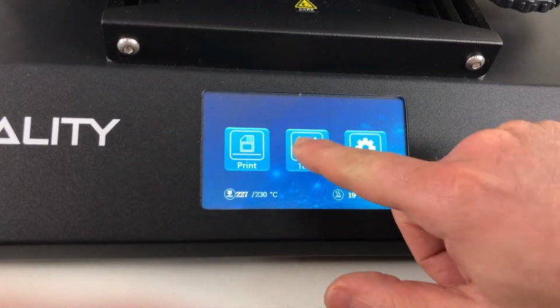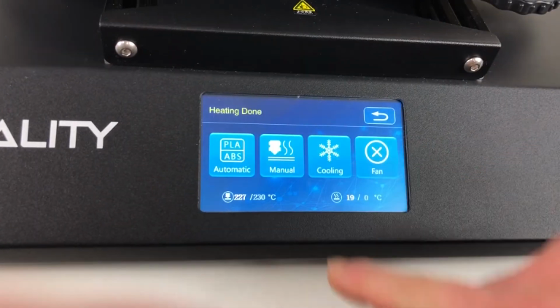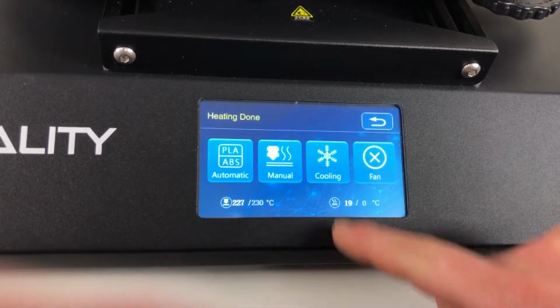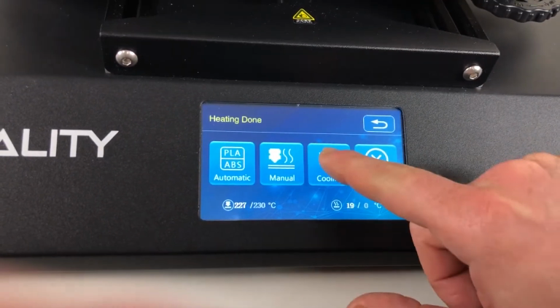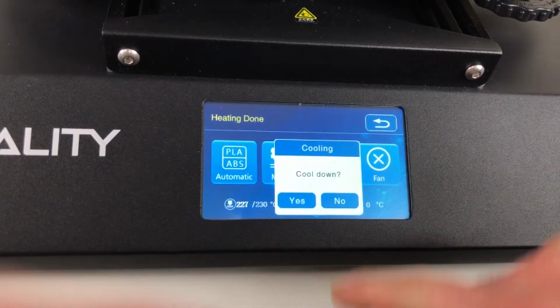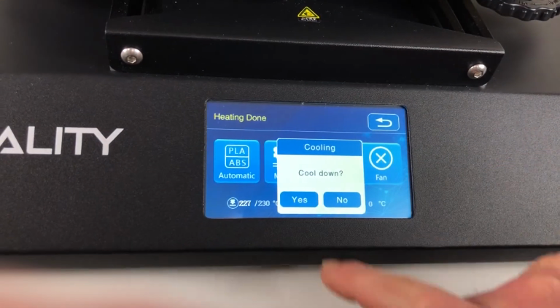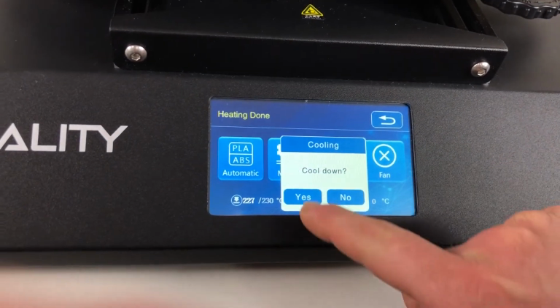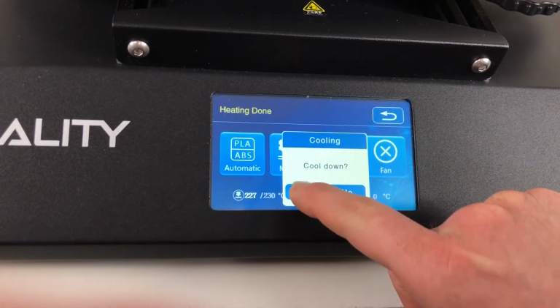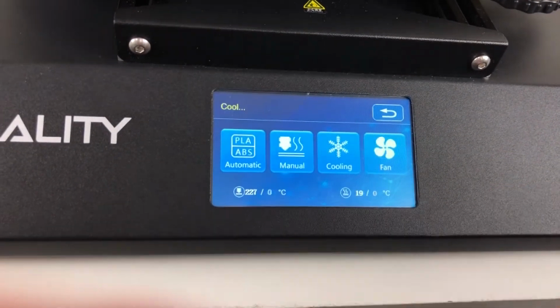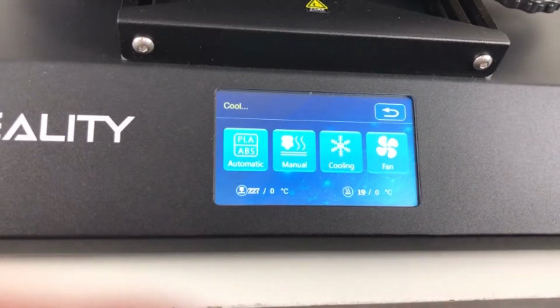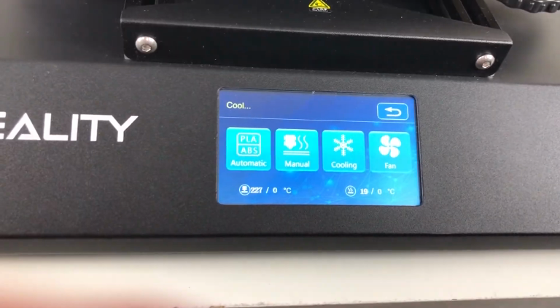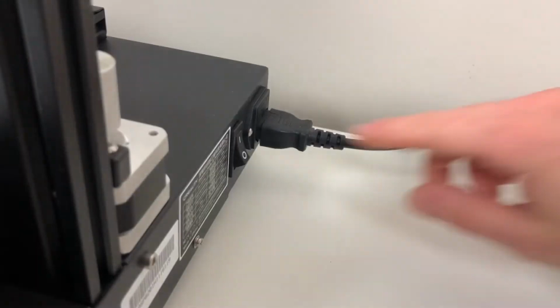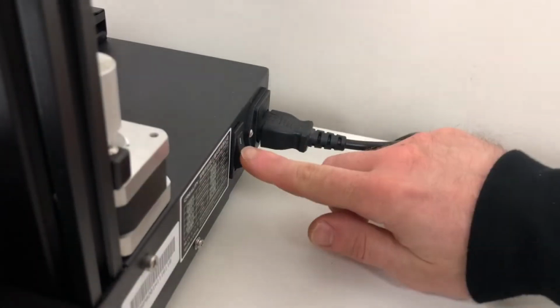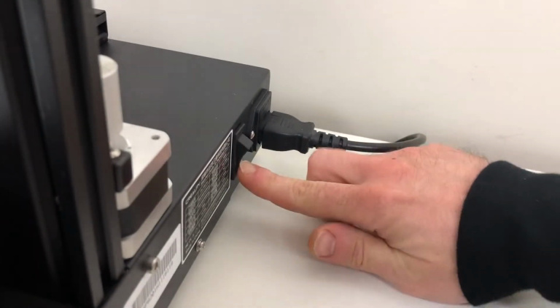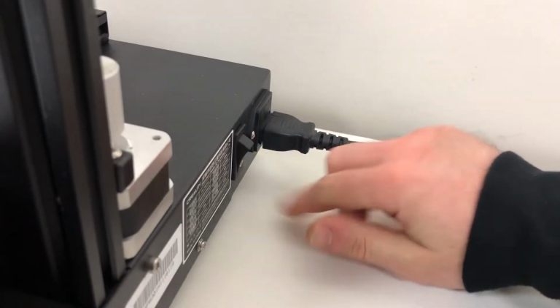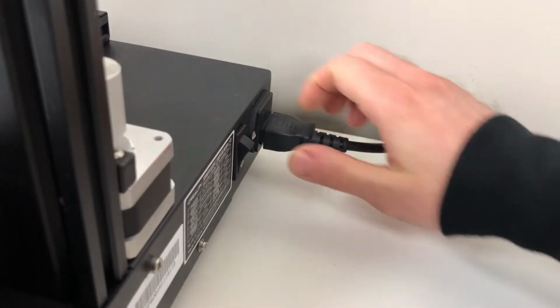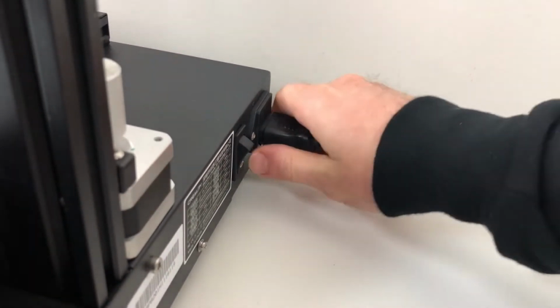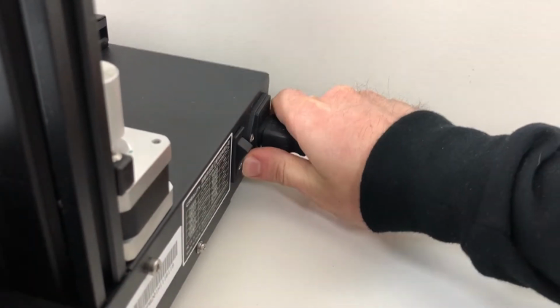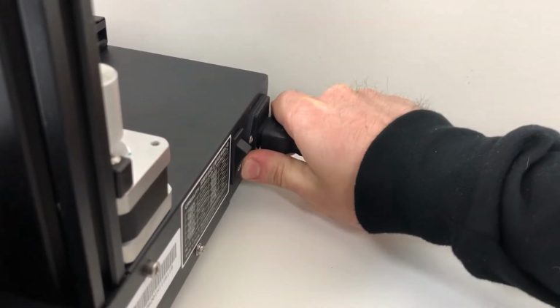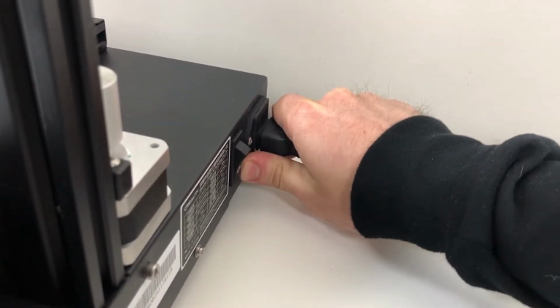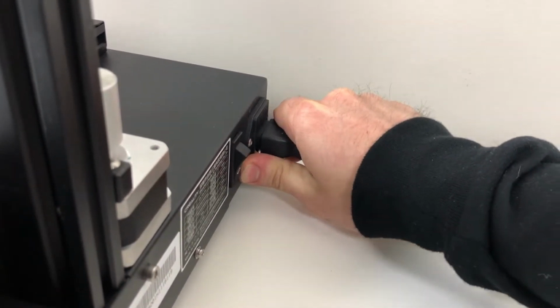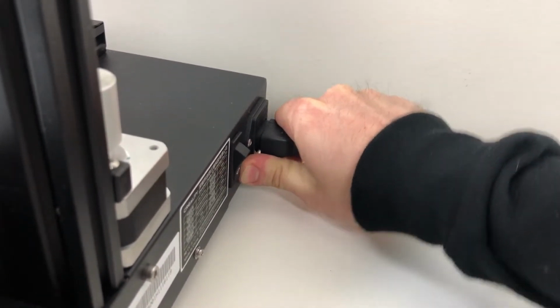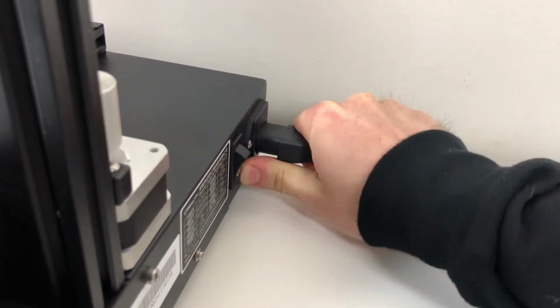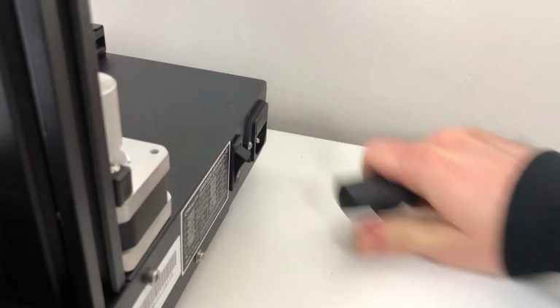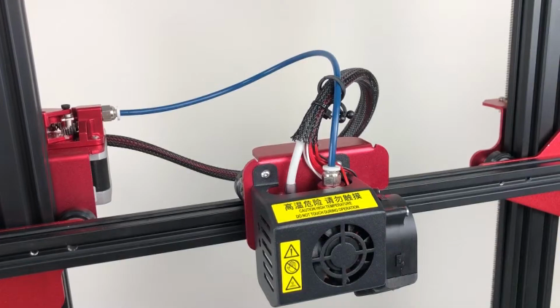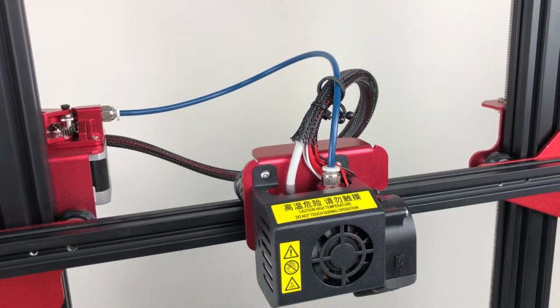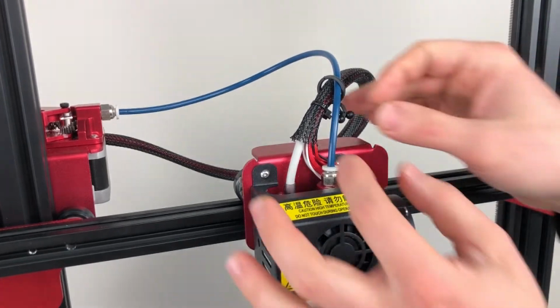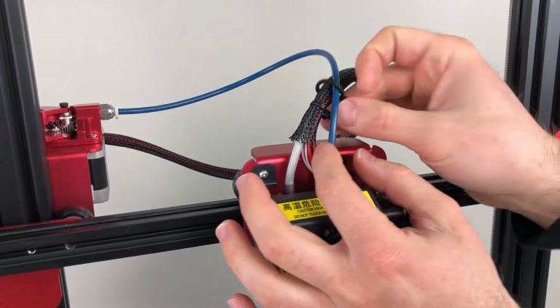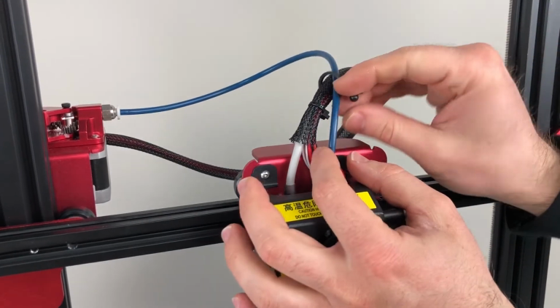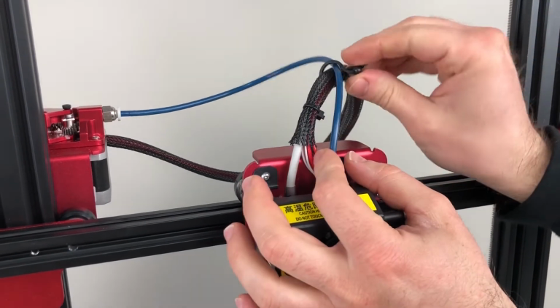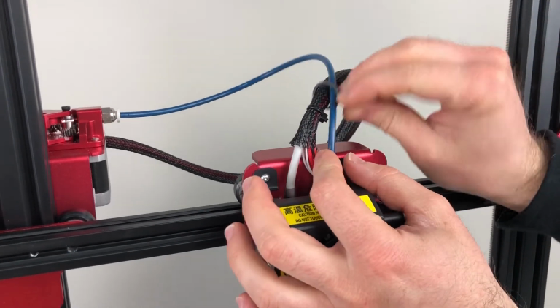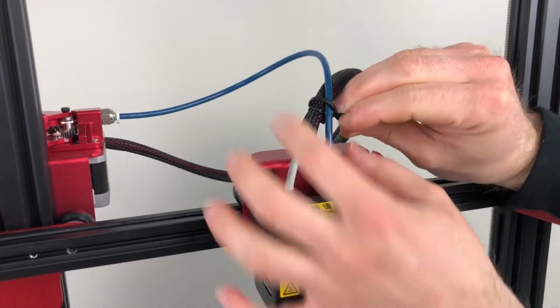Let the machine cool down. After it cools down, turn it off and unplug the power cable. Remove the PTFE Bowden tube.